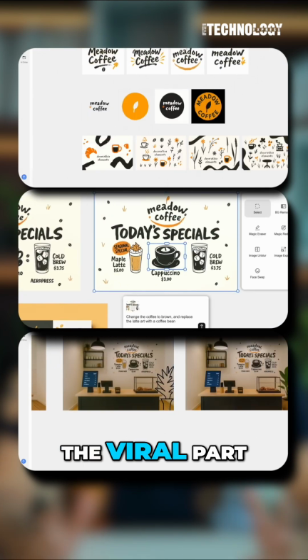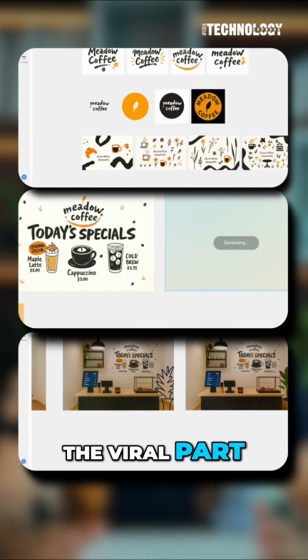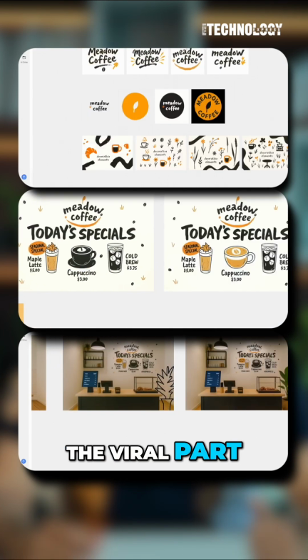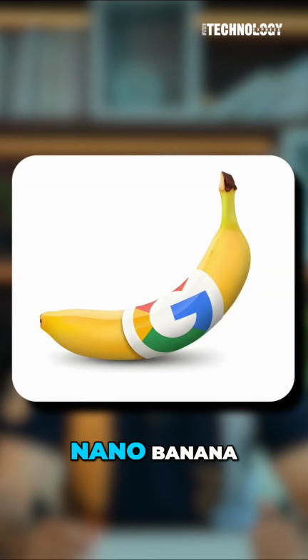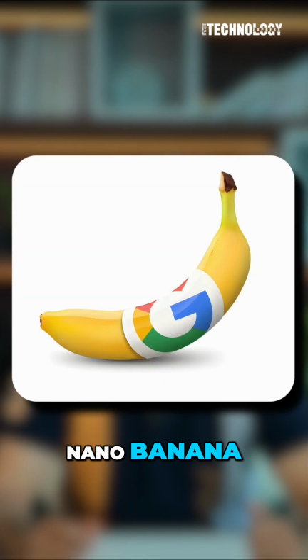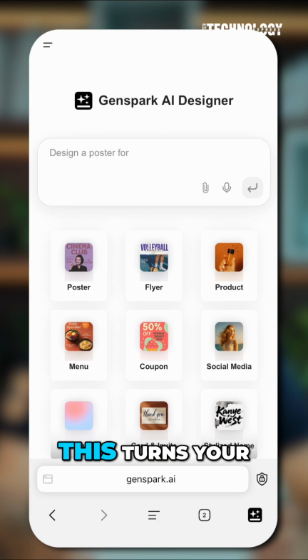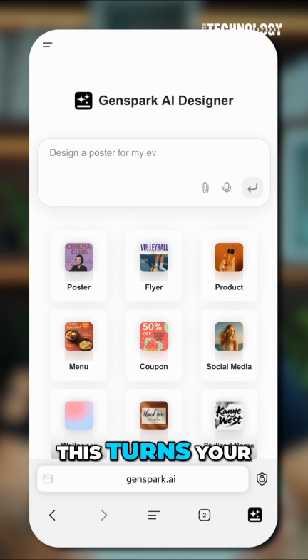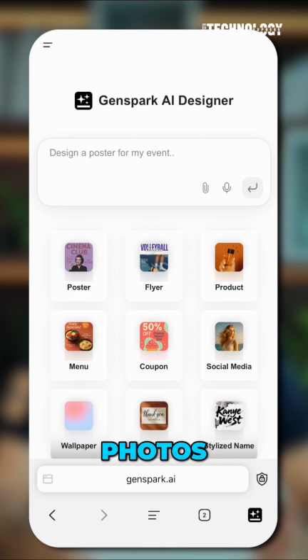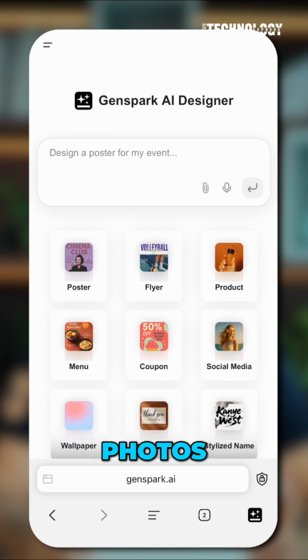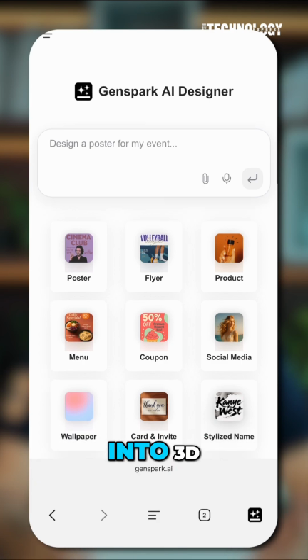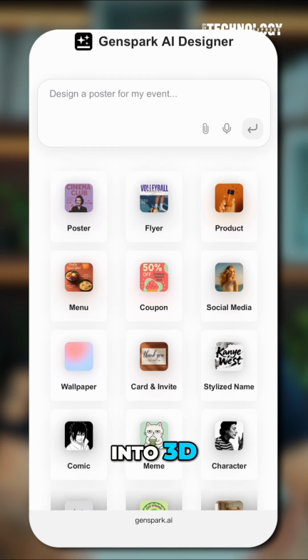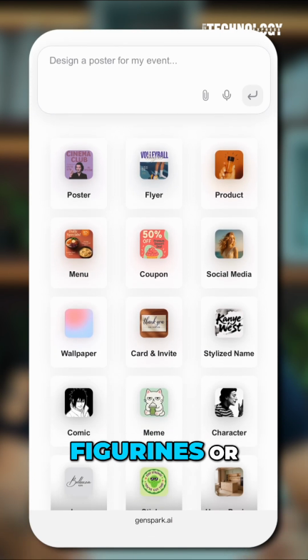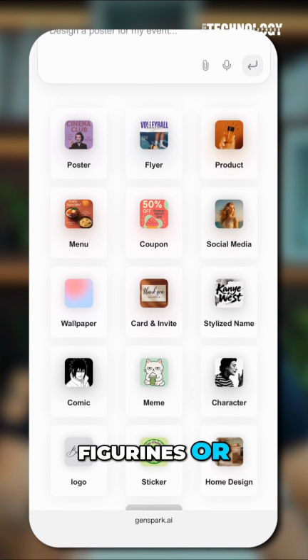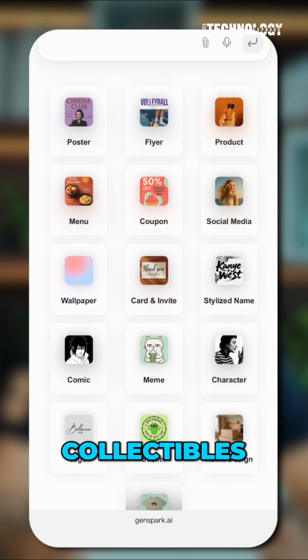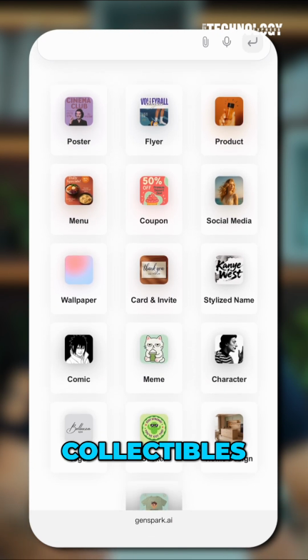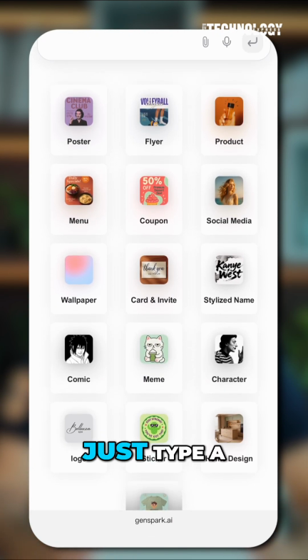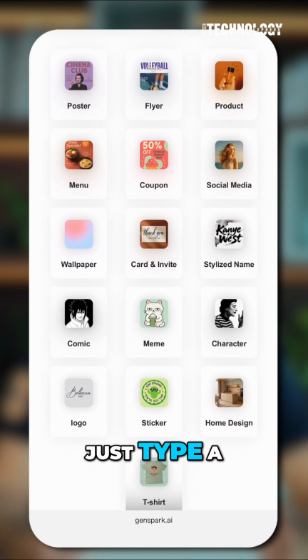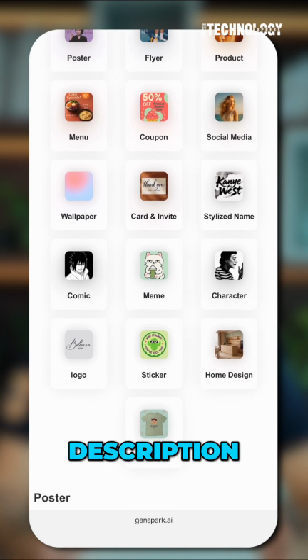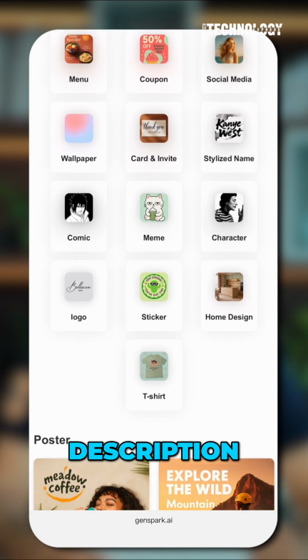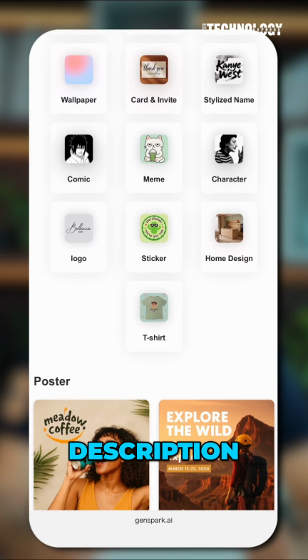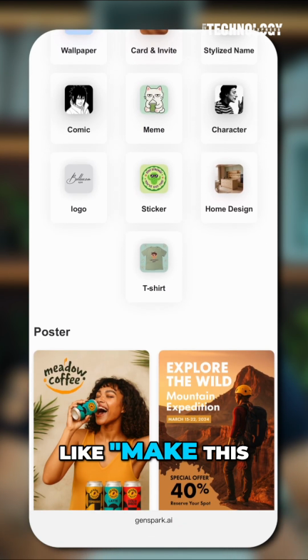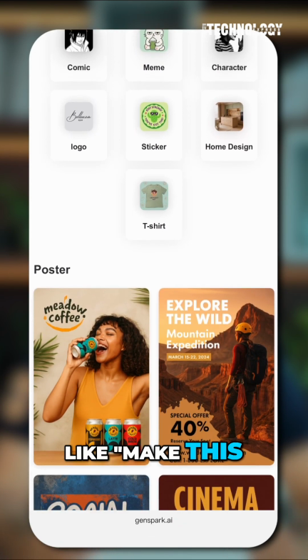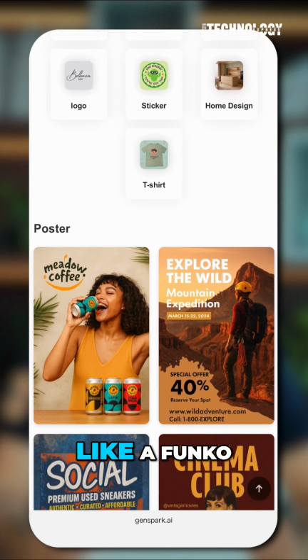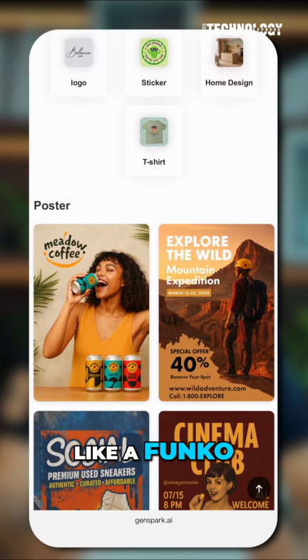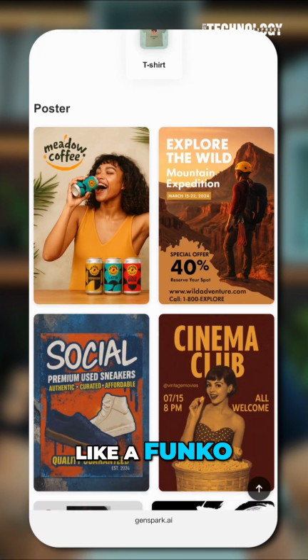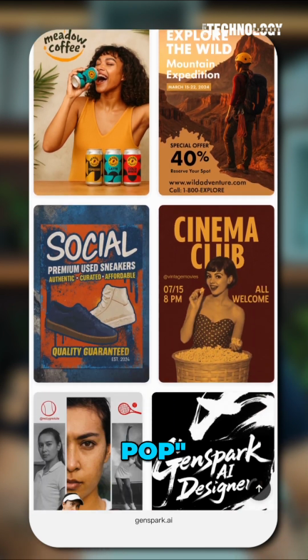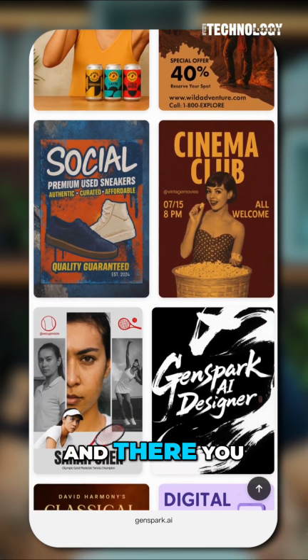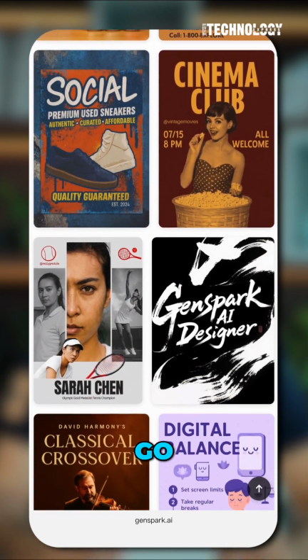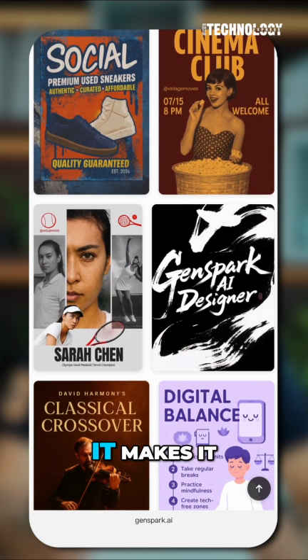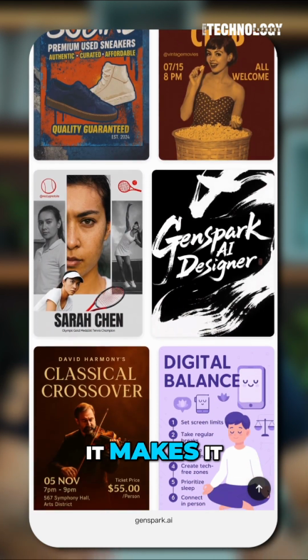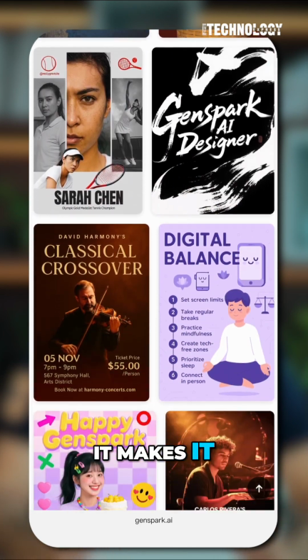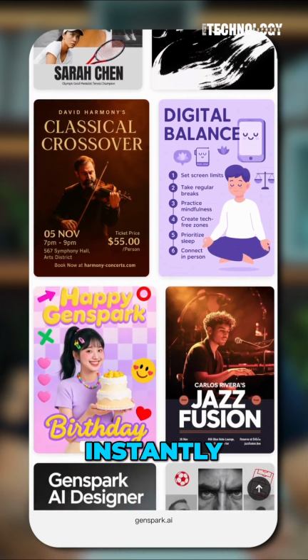The vital part: Nano Banana. This turns your photos into 3D figurines or collectibles. Just type a description like 'make this look like a Funko Pop' and there you go — it makes it instantly.